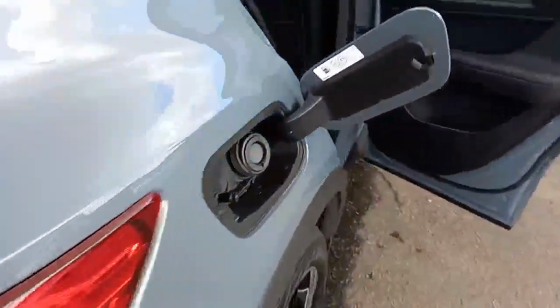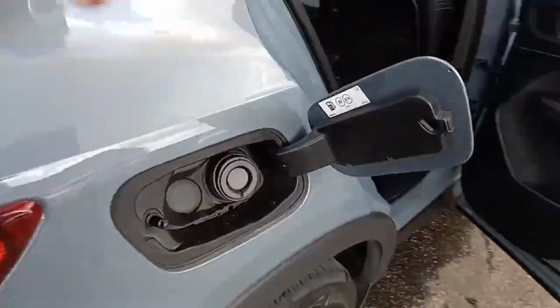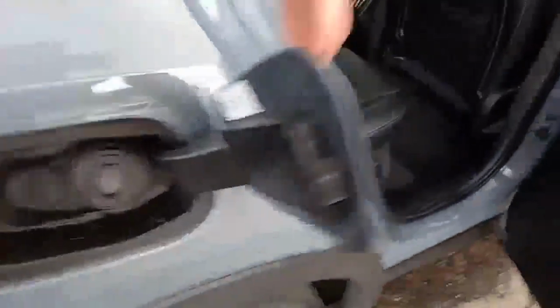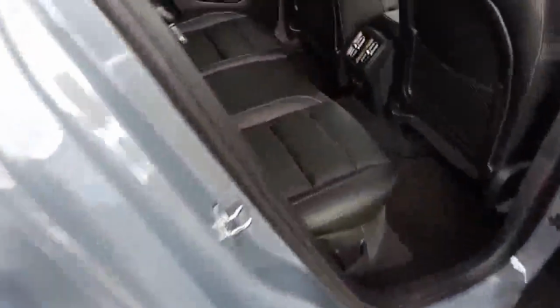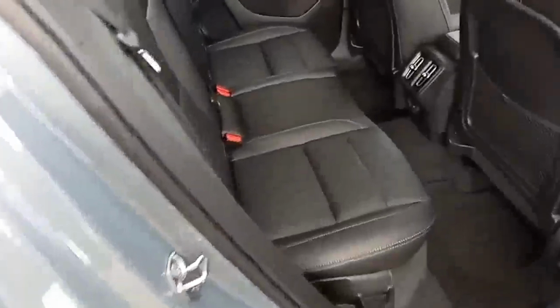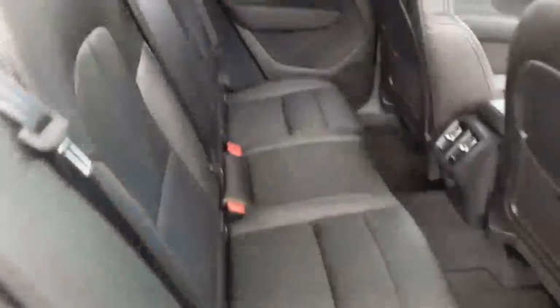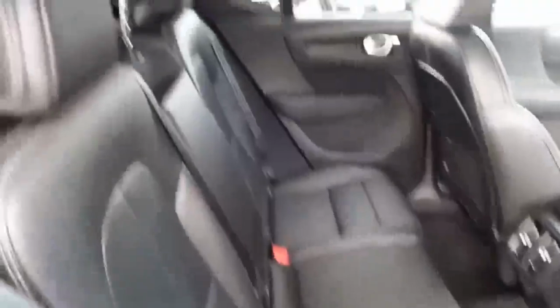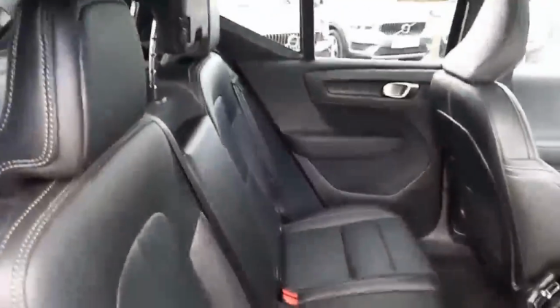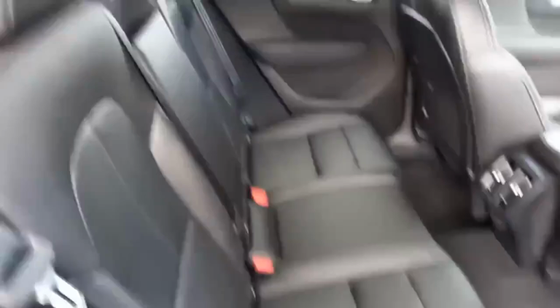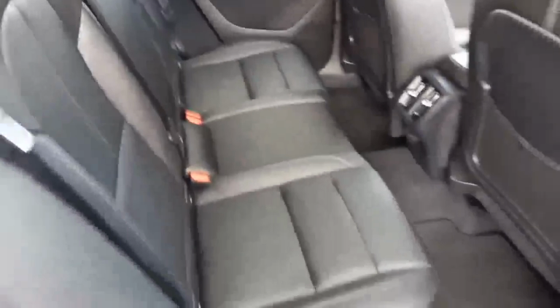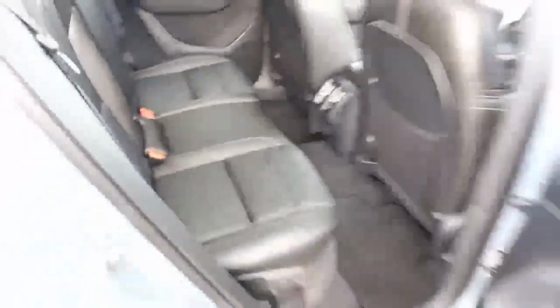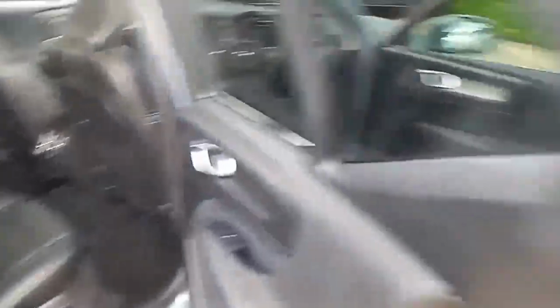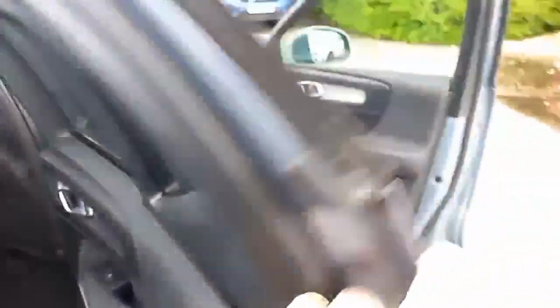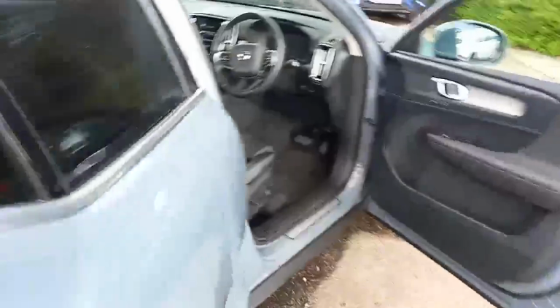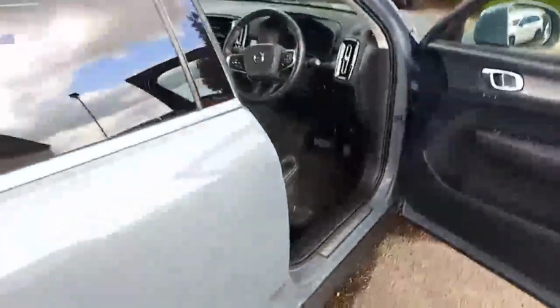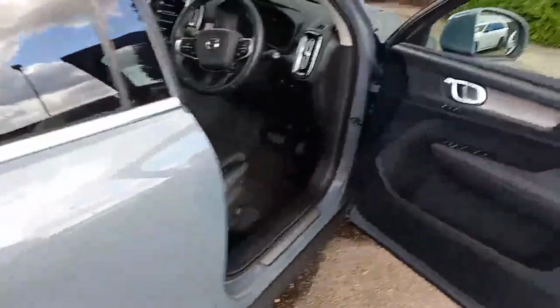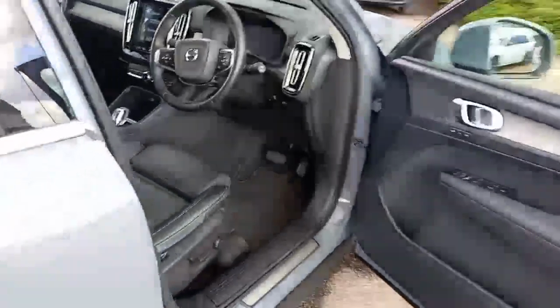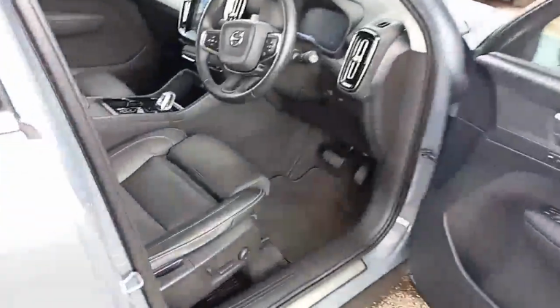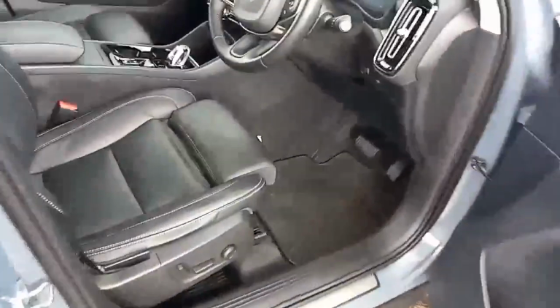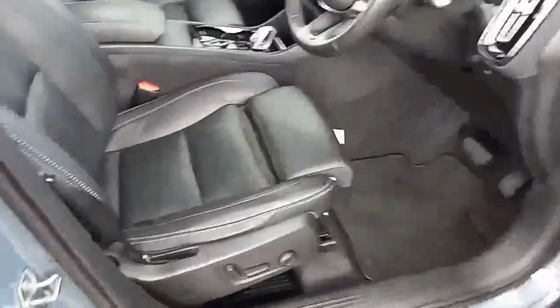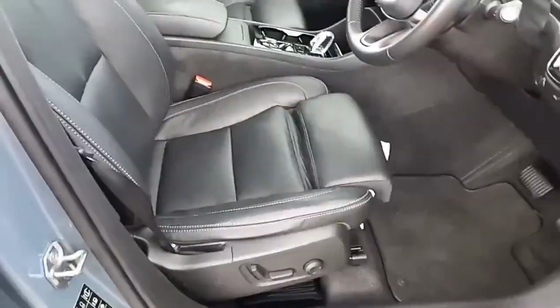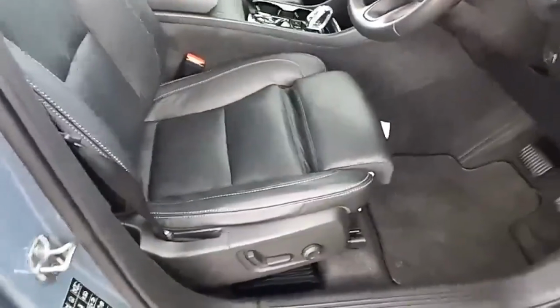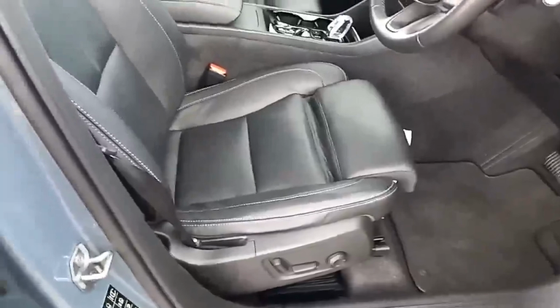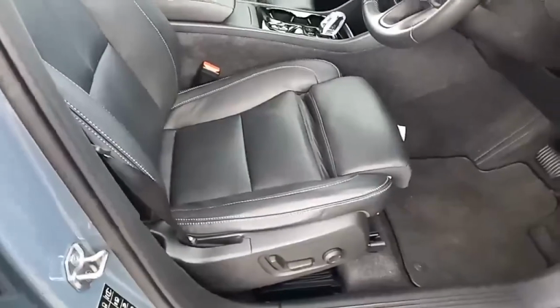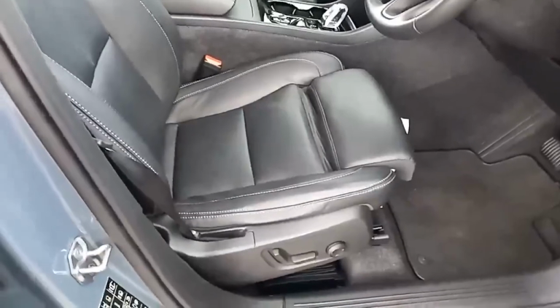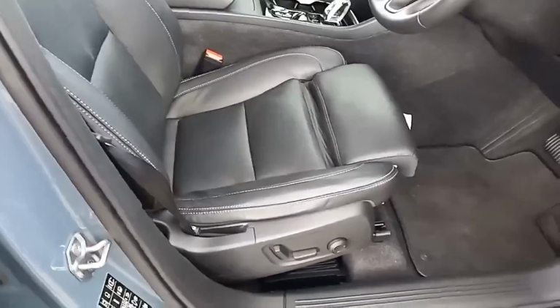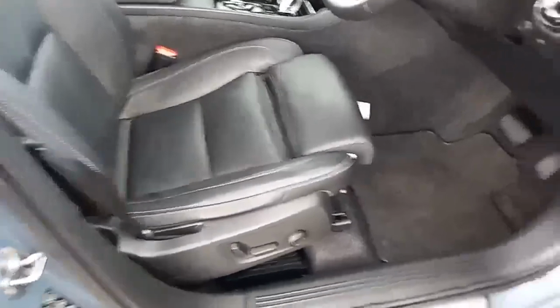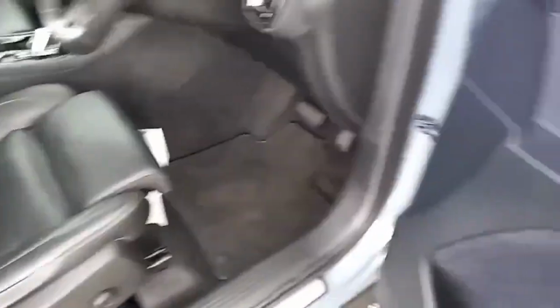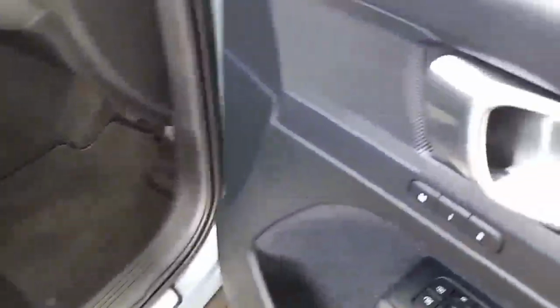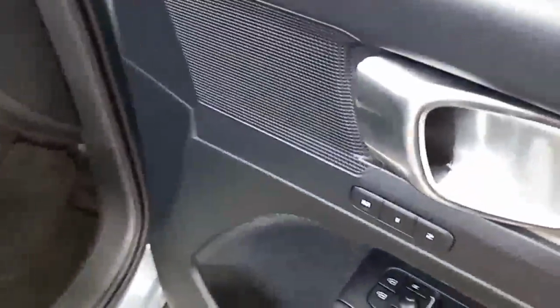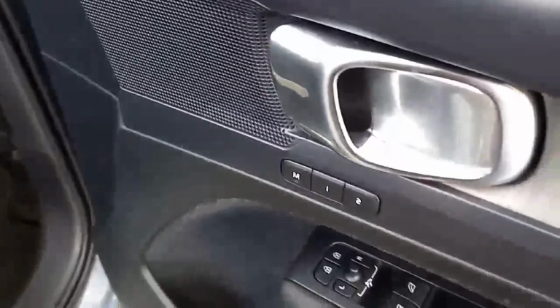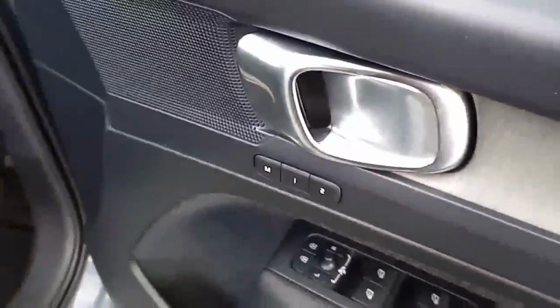The fuel cap needs no introduction. There are no rips or tears on the seats. You've also got electric windows all around and electric mirrors, and the driver's seat has a two-stage memory setting.